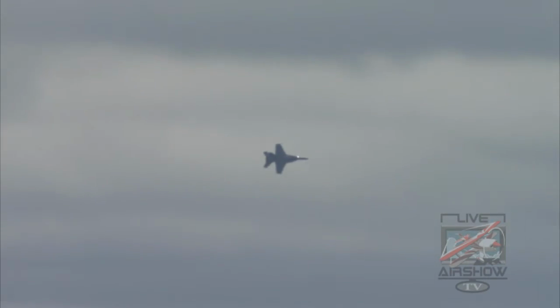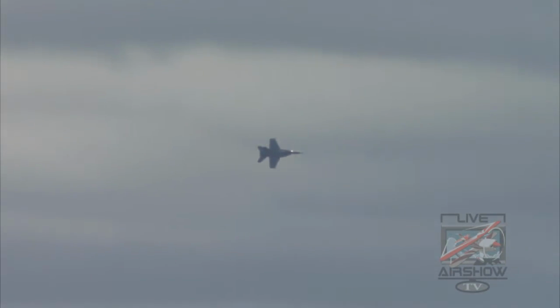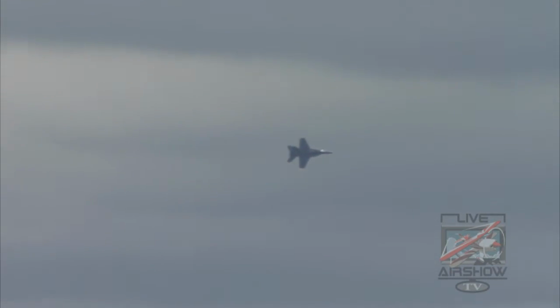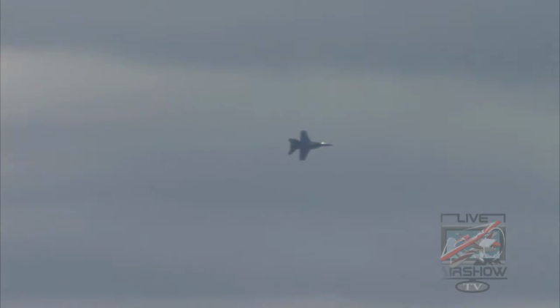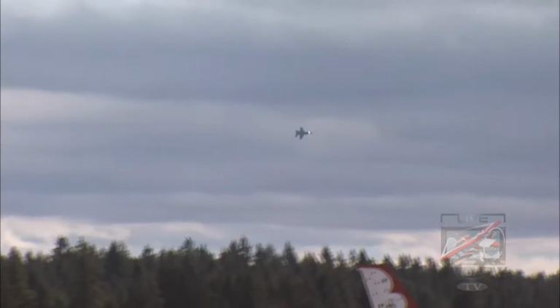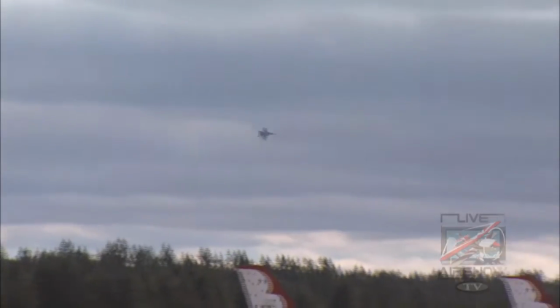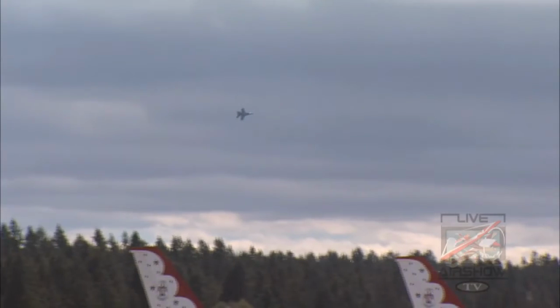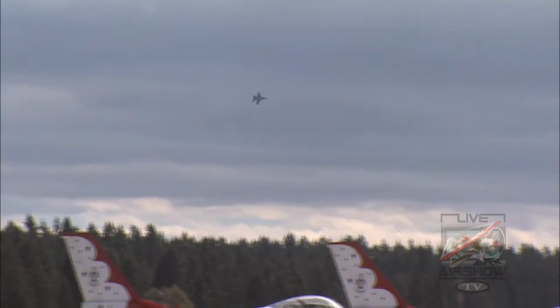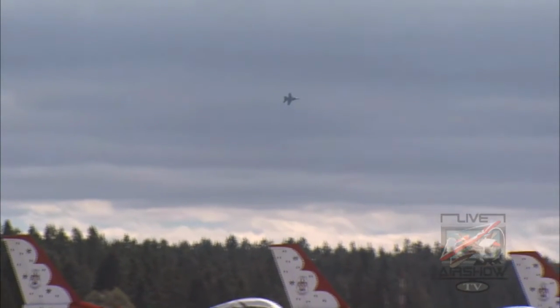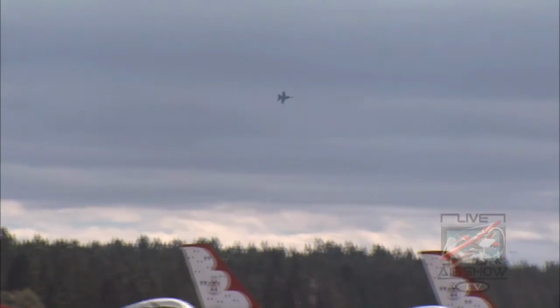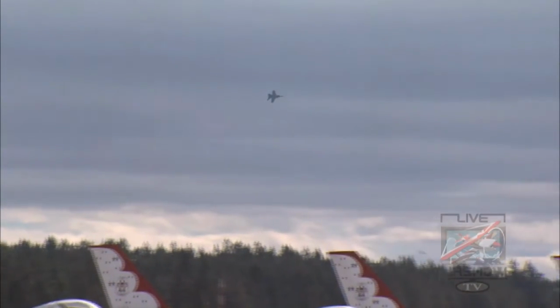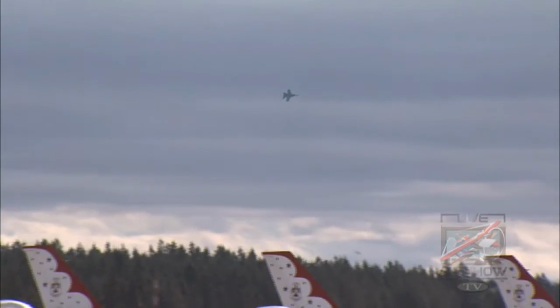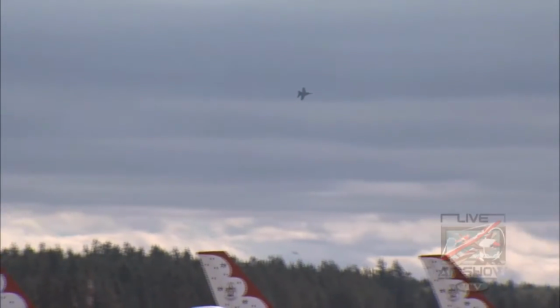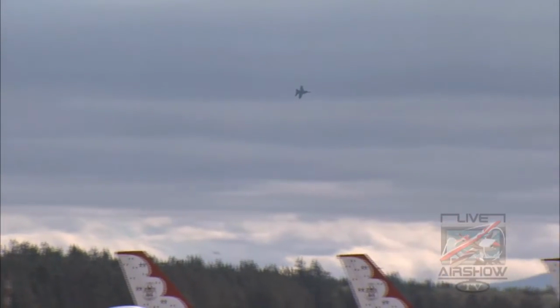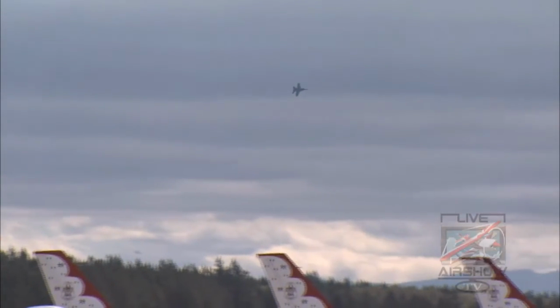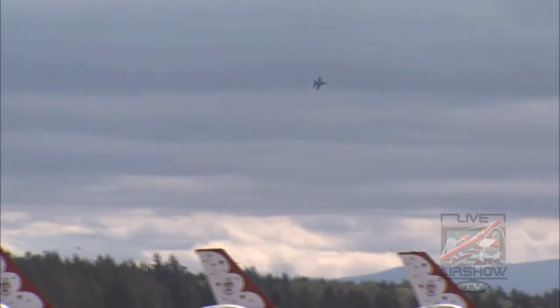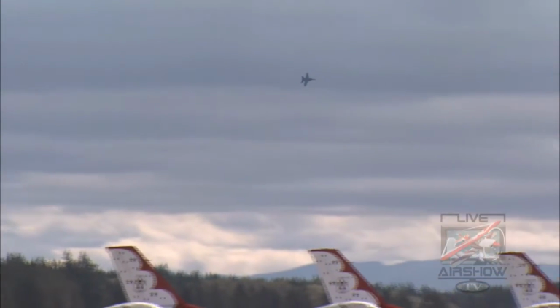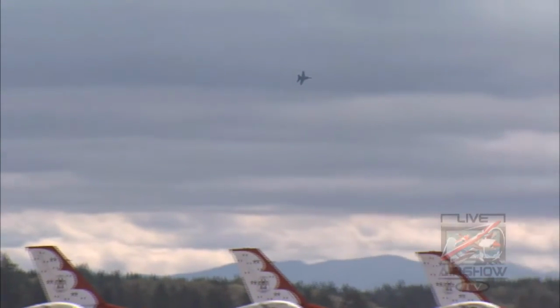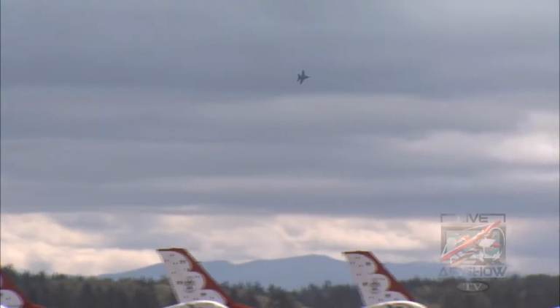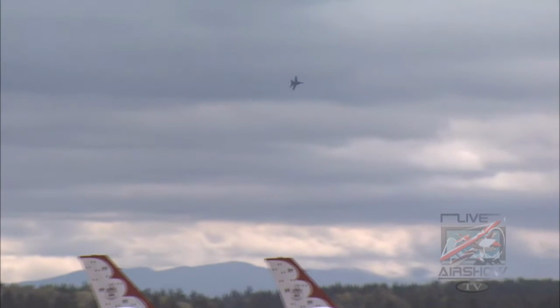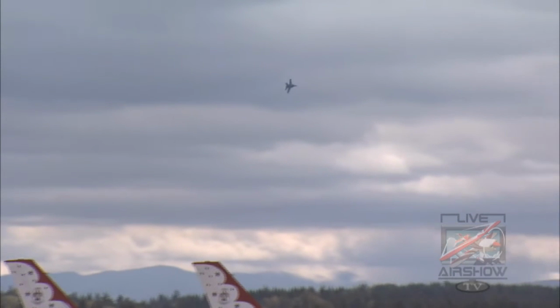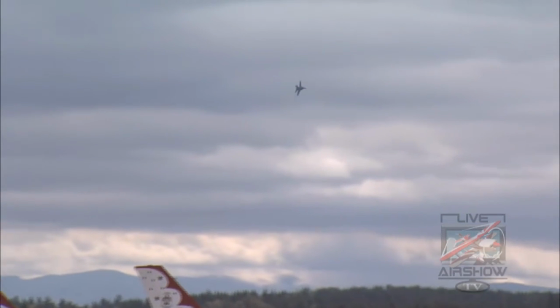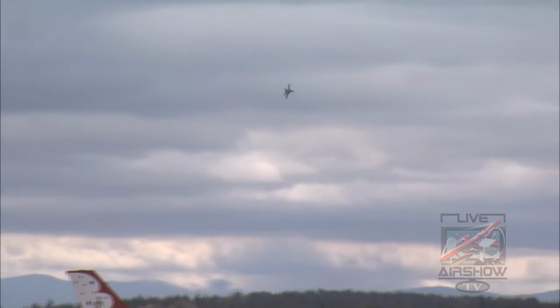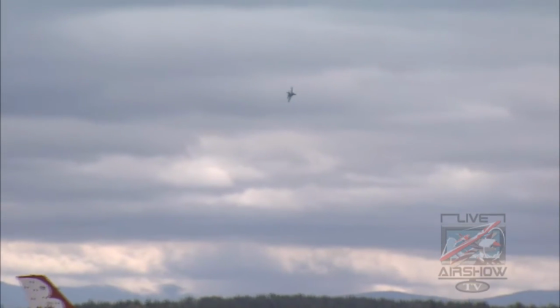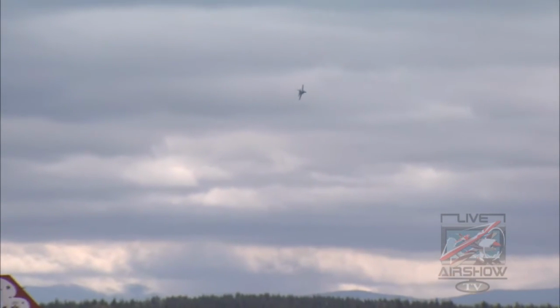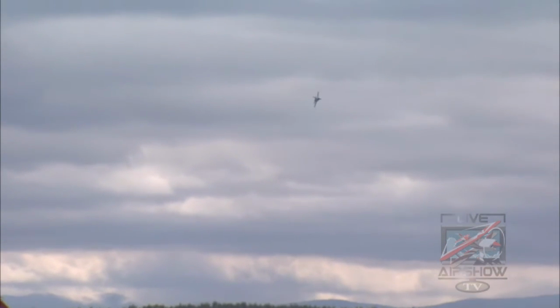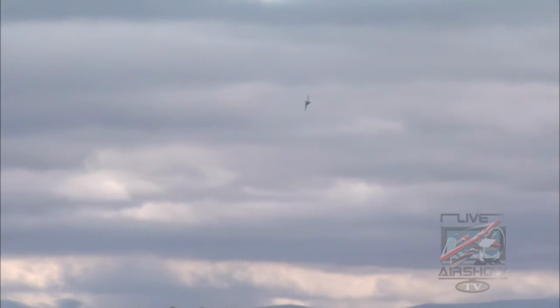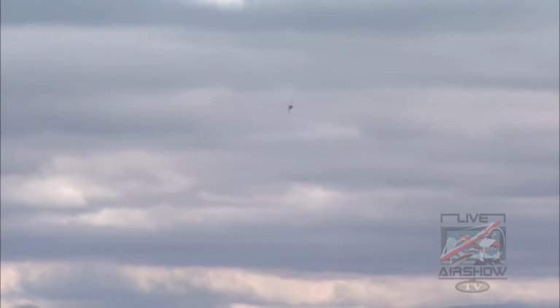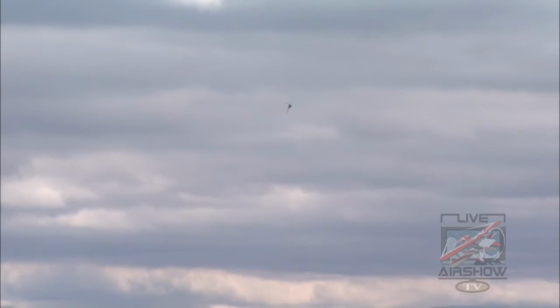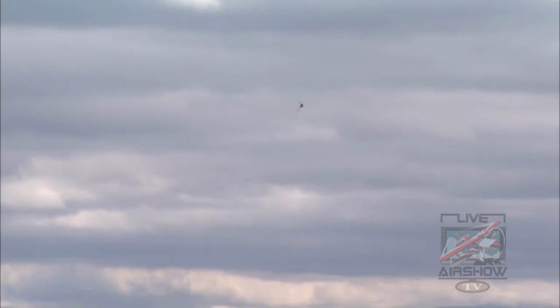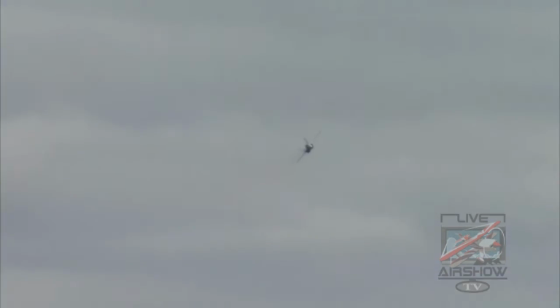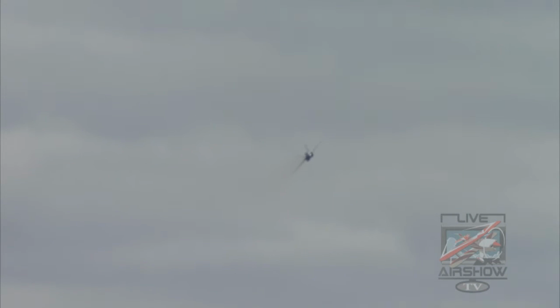As the Super Hornet approaches from the right, the air crew will accelerate the aircraft to a speed of 450 miles an hour at a height of 500 feet. Approaching show center, Lieutenant Rosner will roll the aircraft inverted and reduce power.